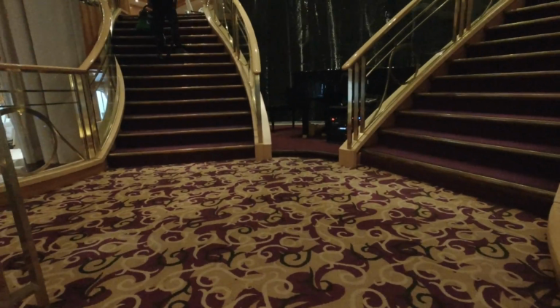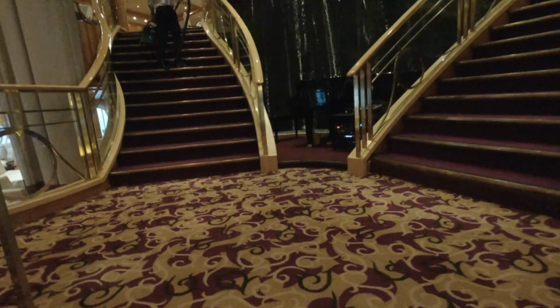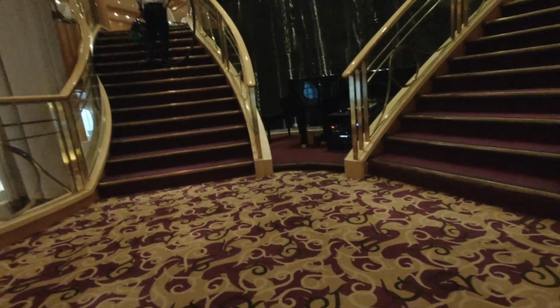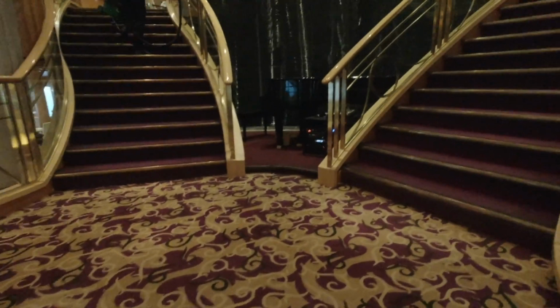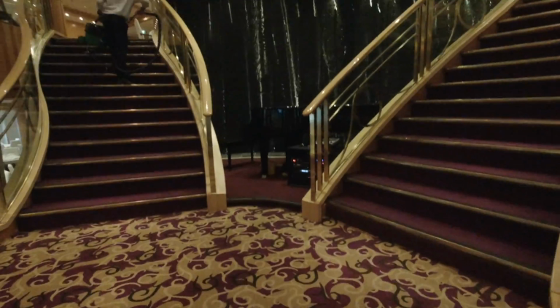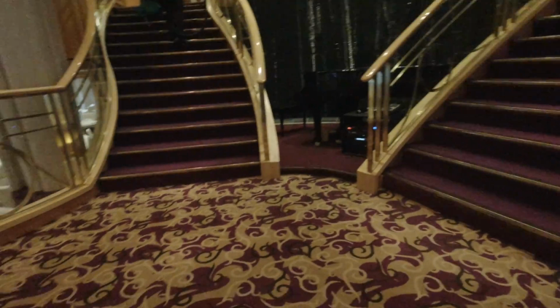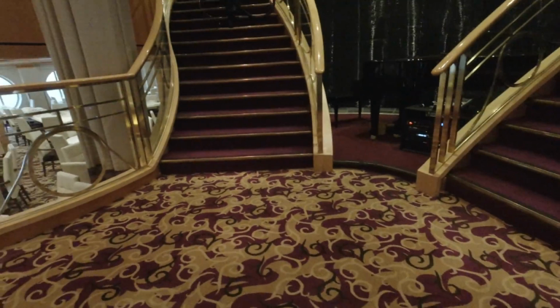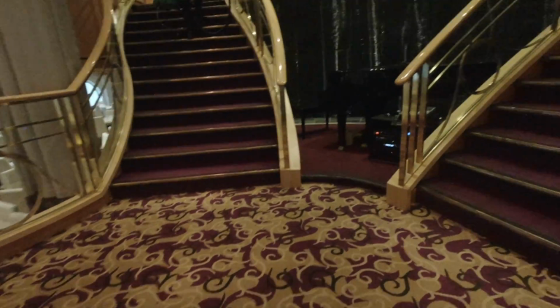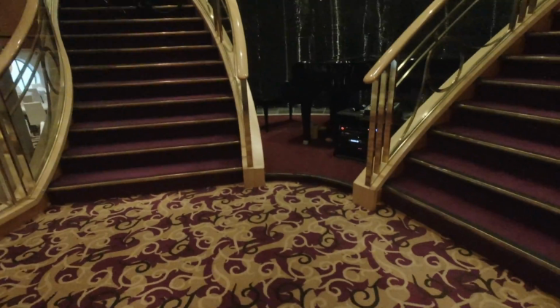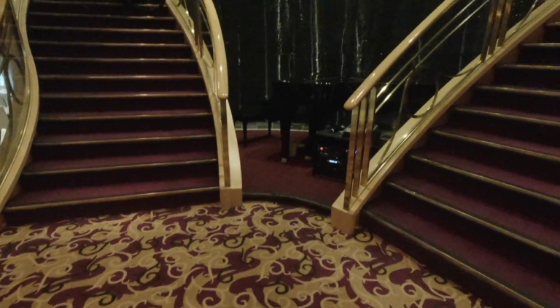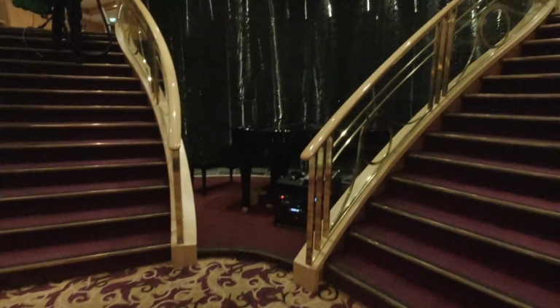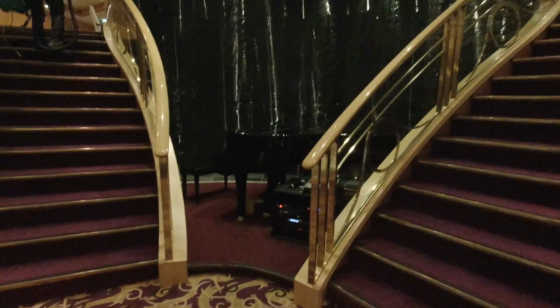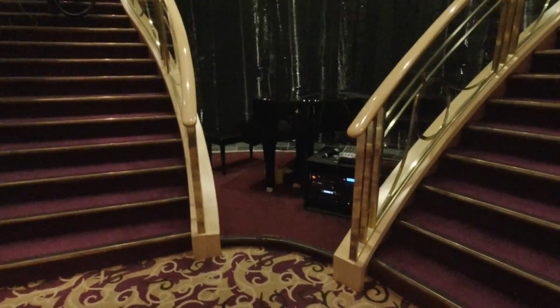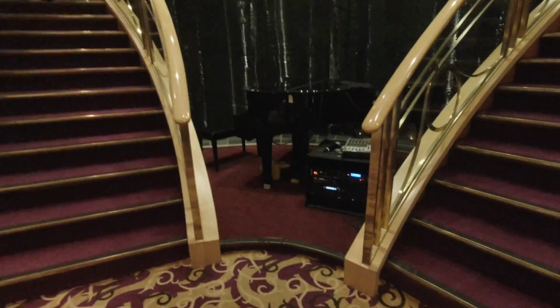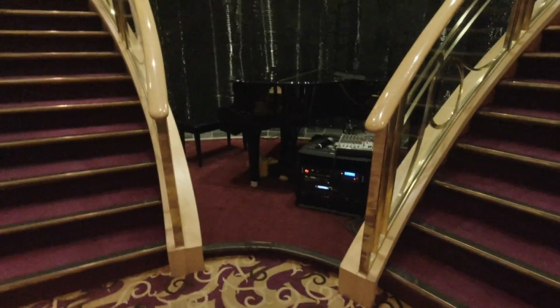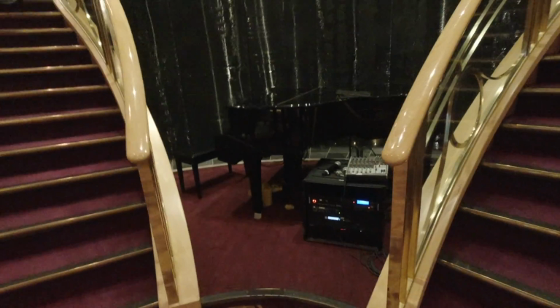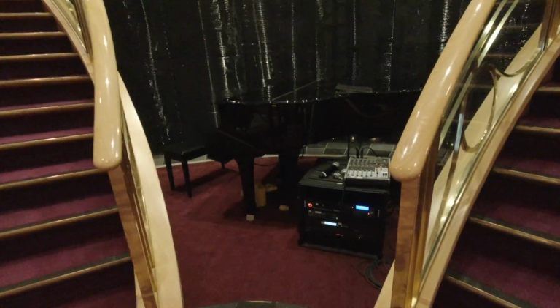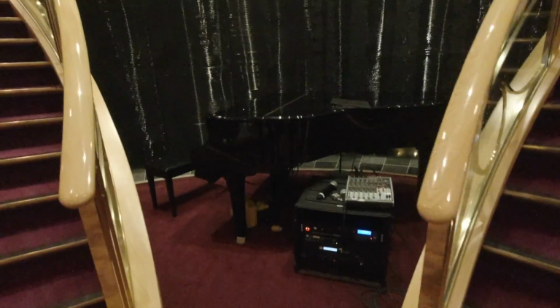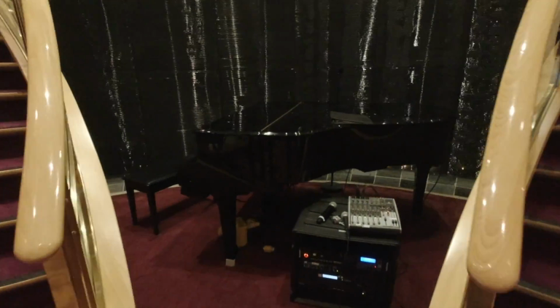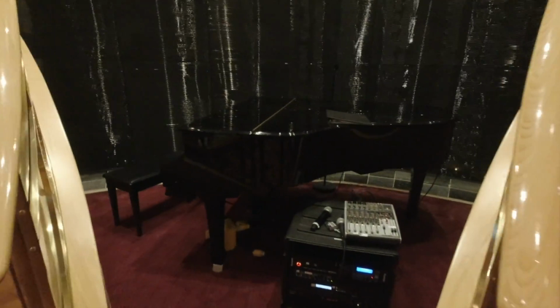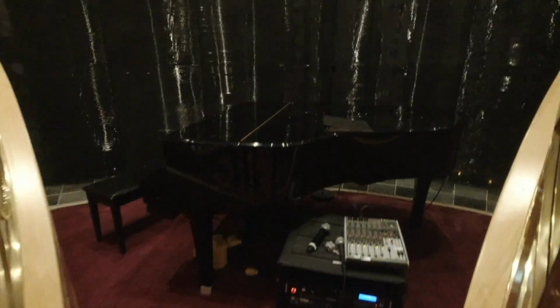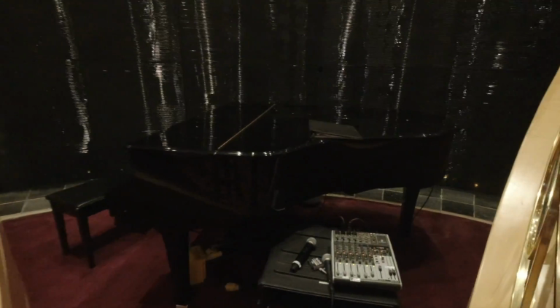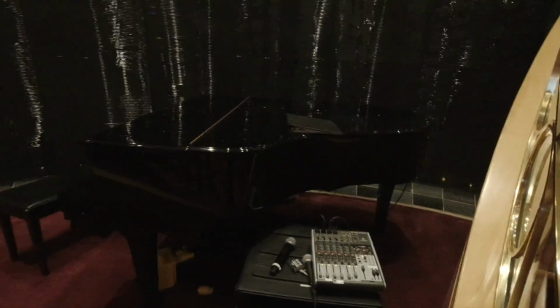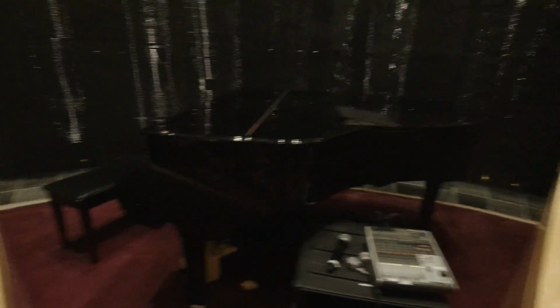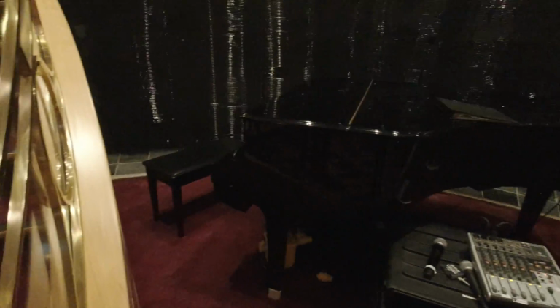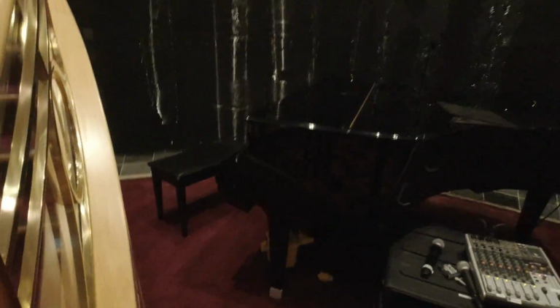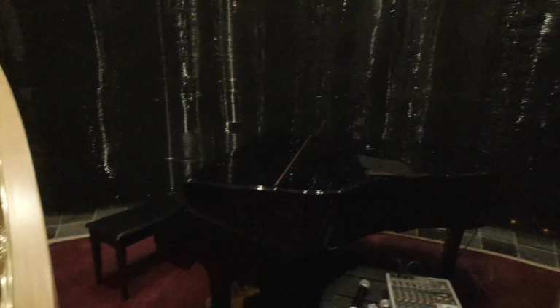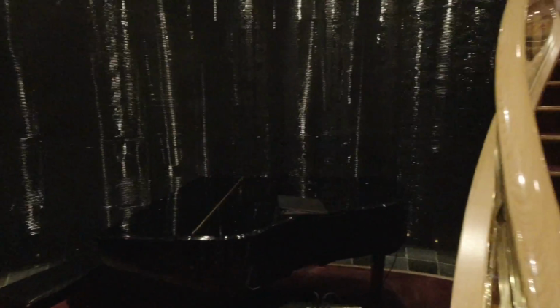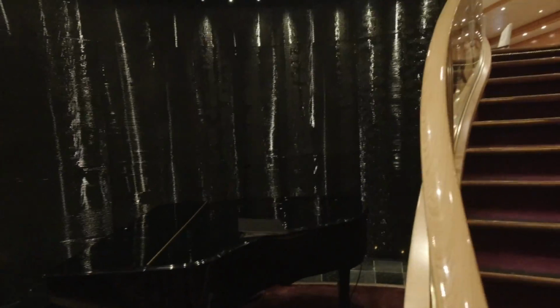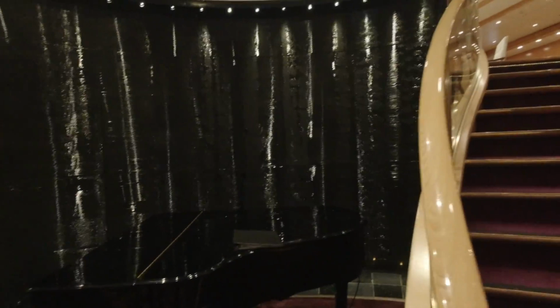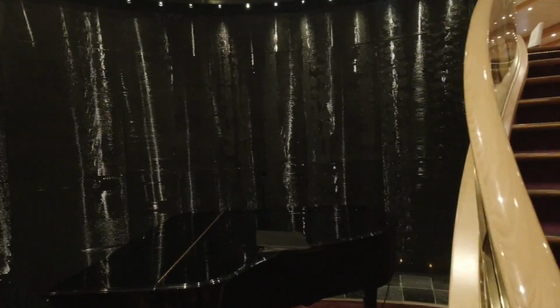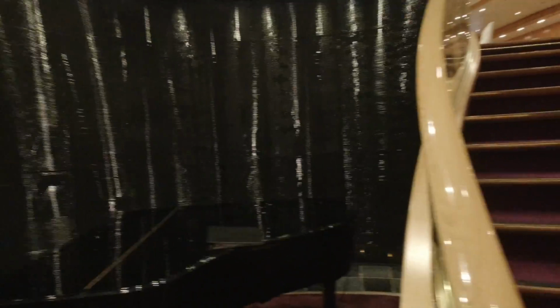Right here is the staircase going up. You've got a grand piano, which is kind of nice, and a water wall behind there.